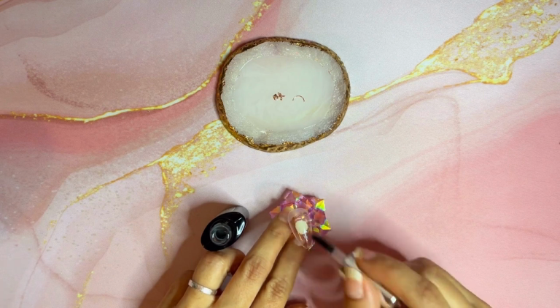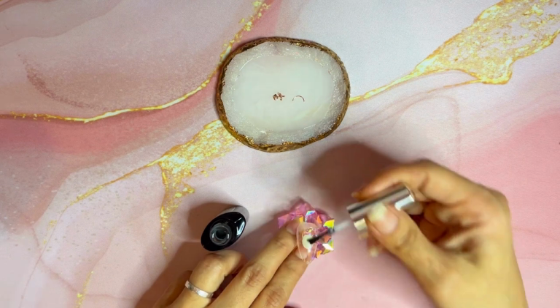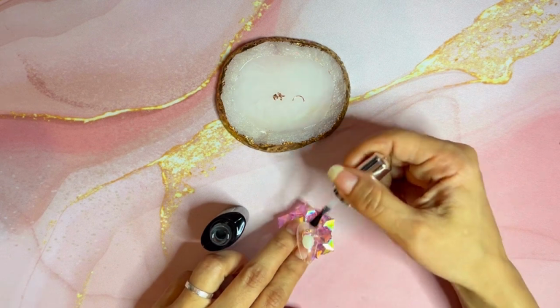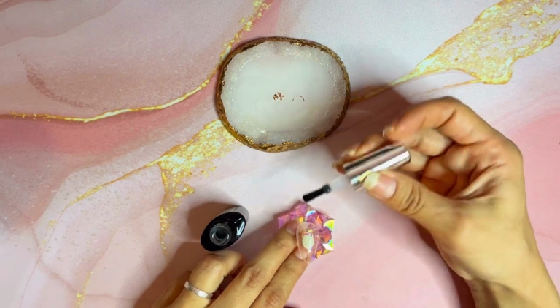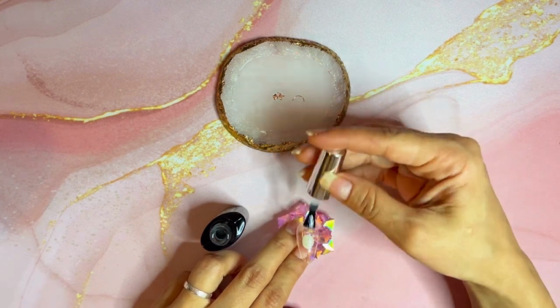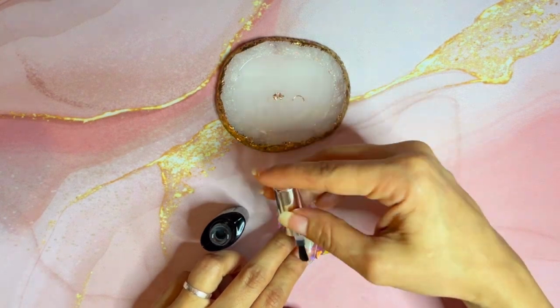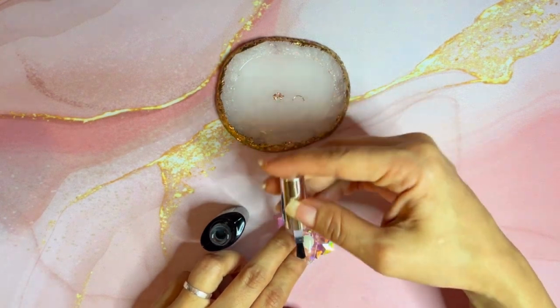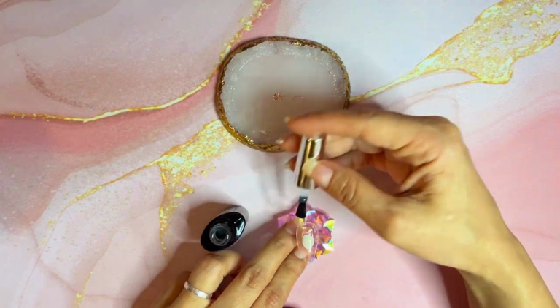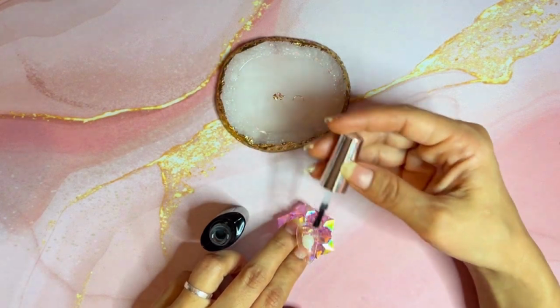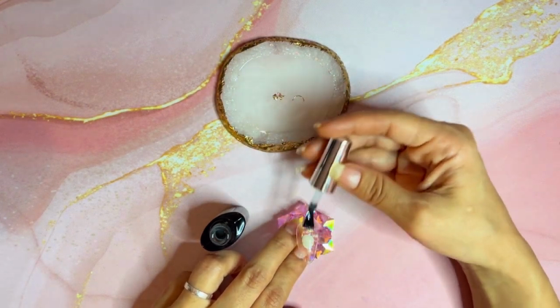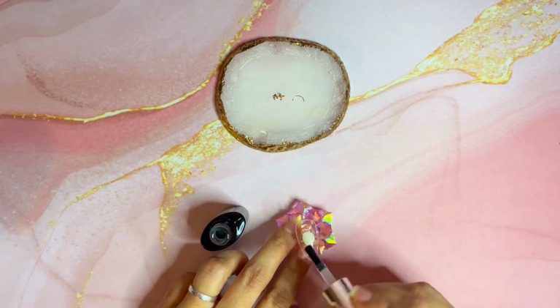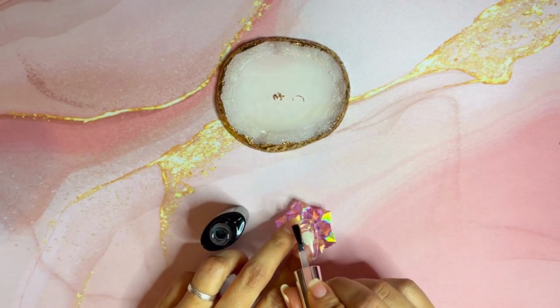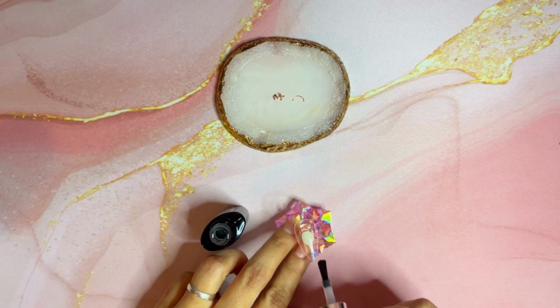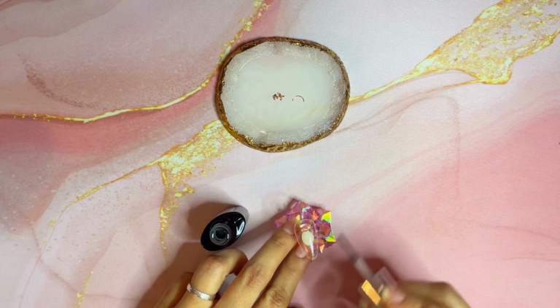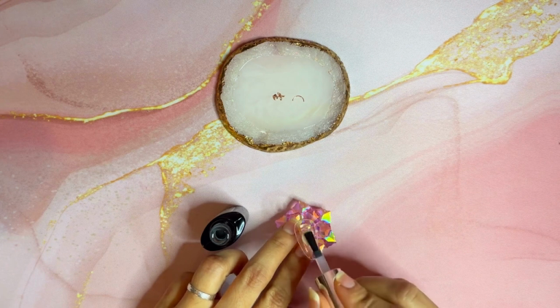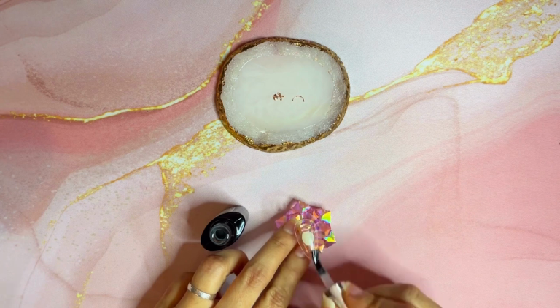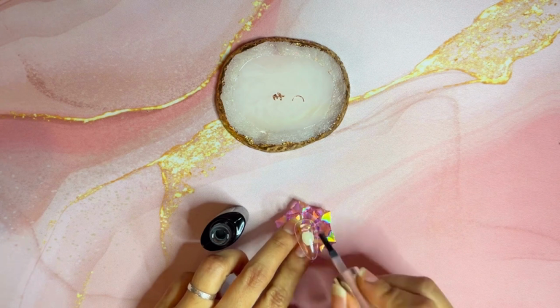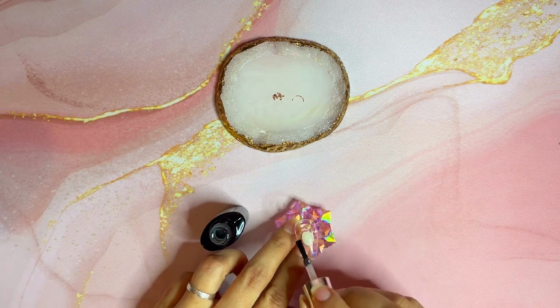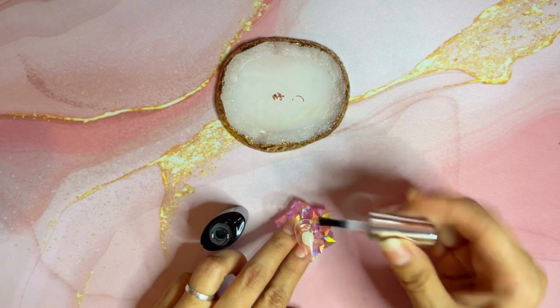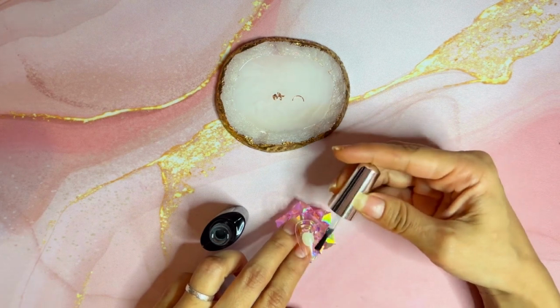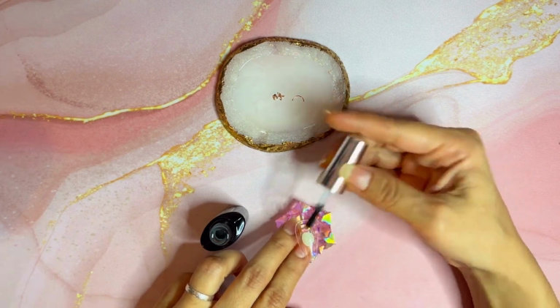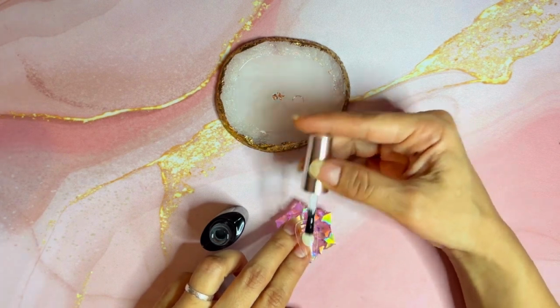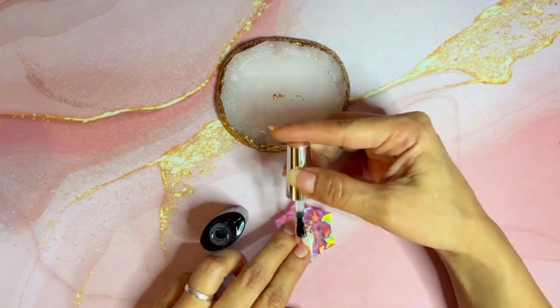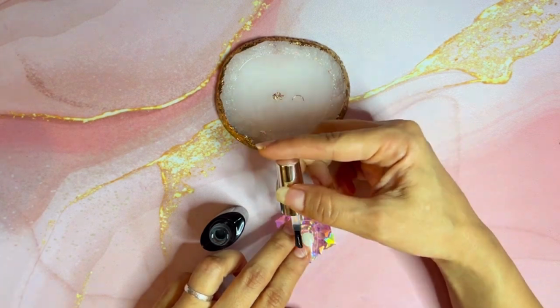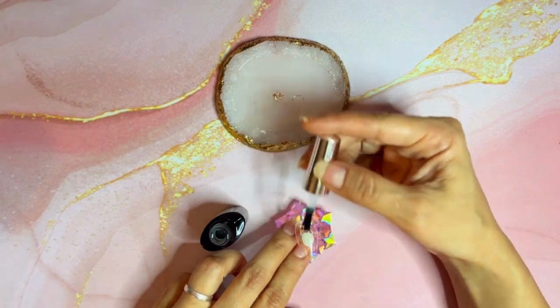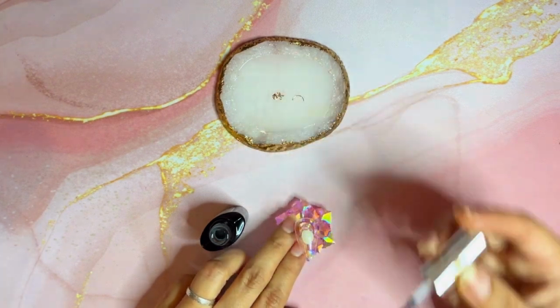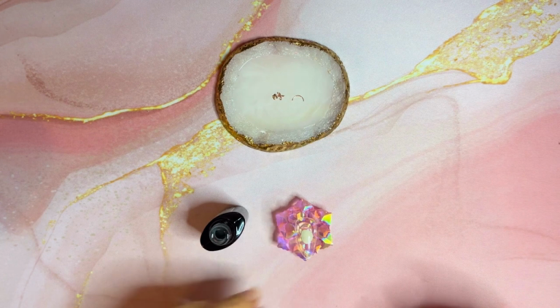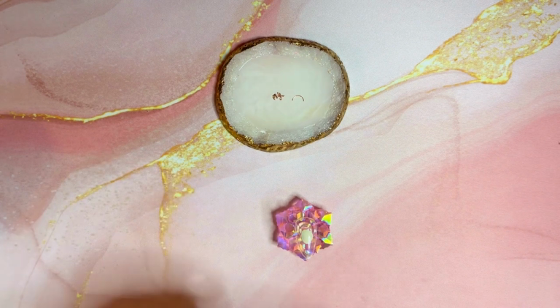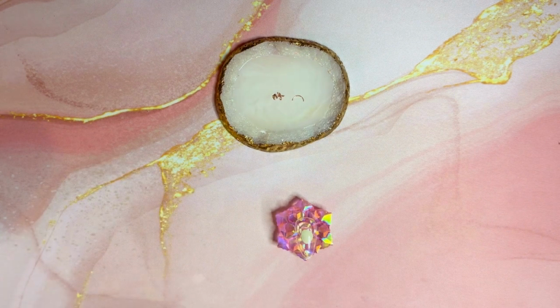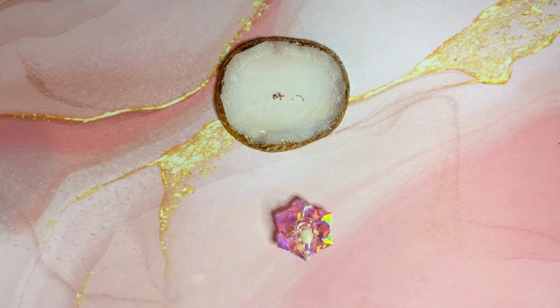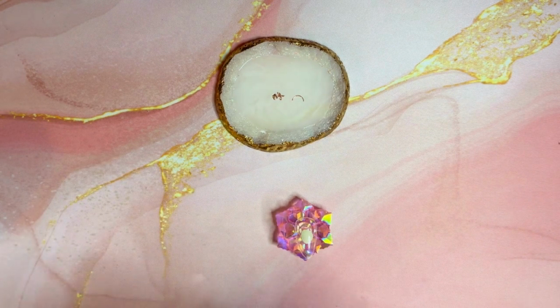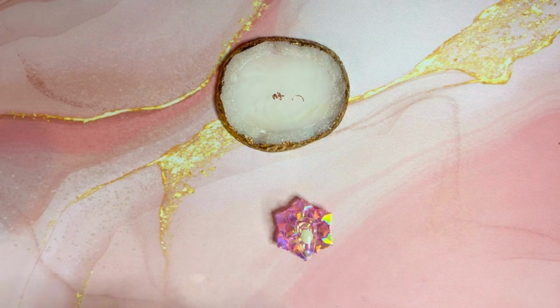I've already buffed the nail, and now I'm just applying a base coat. Make sure you cover everything and then once that's done, cure the nail.